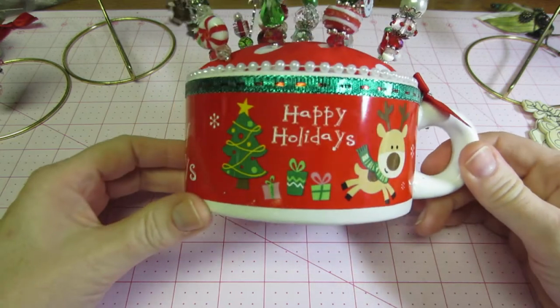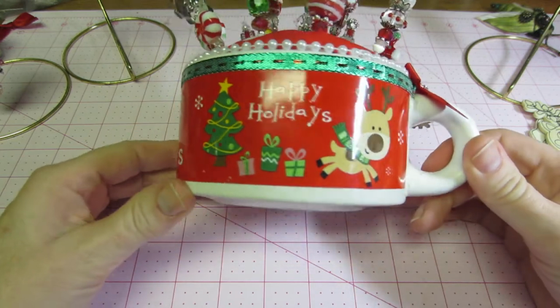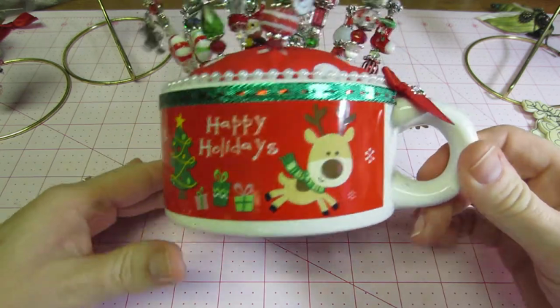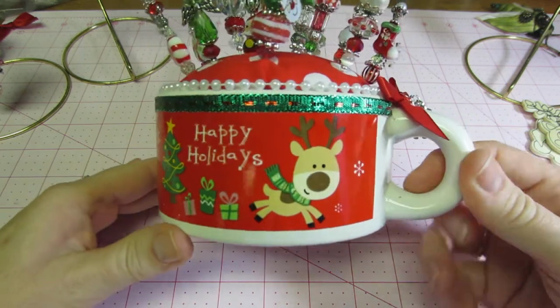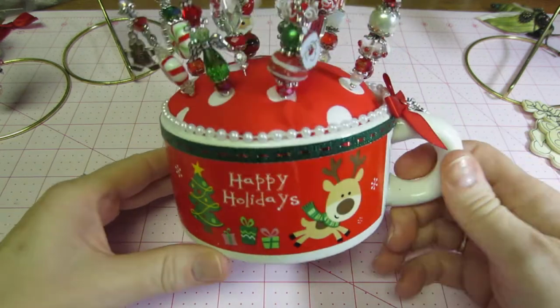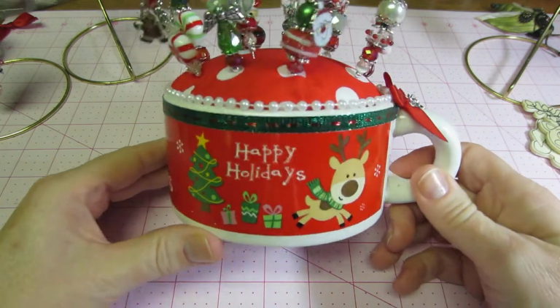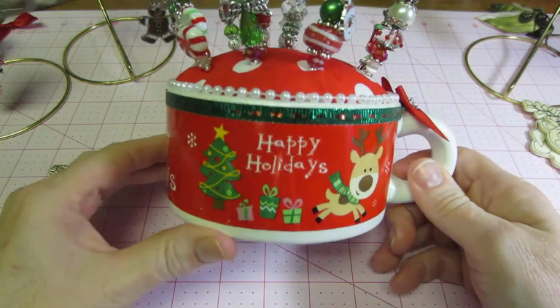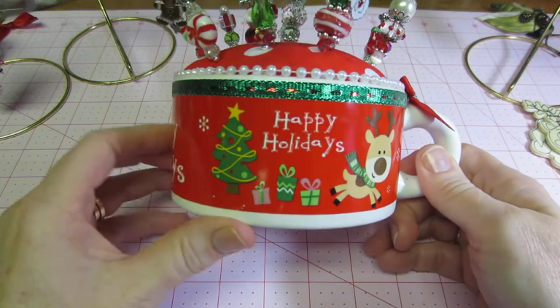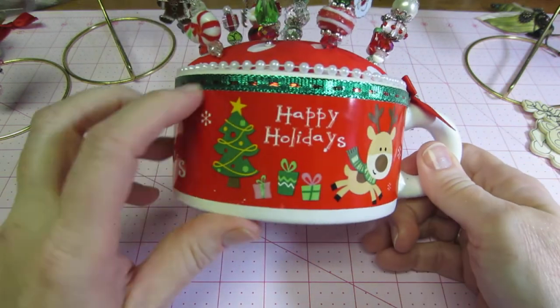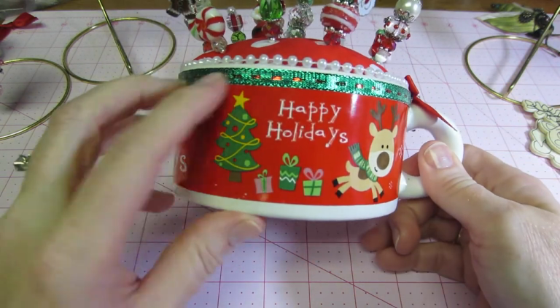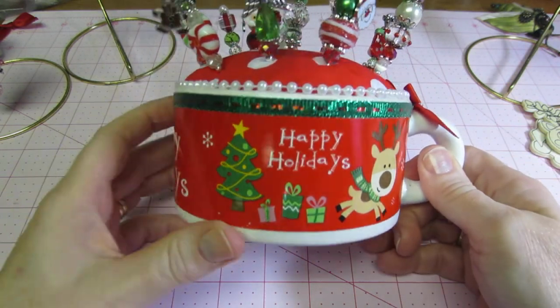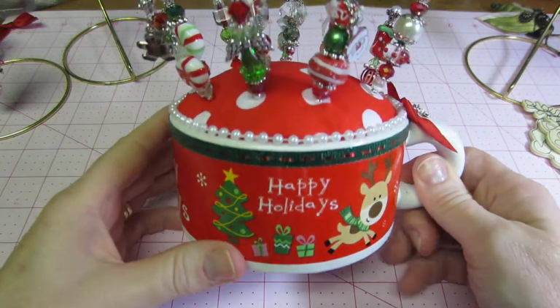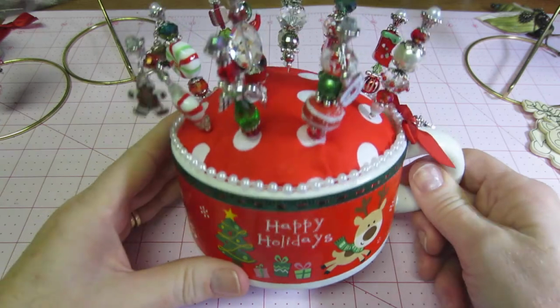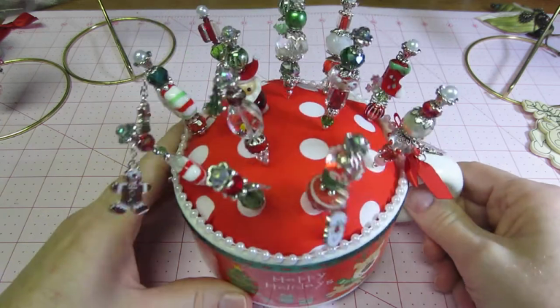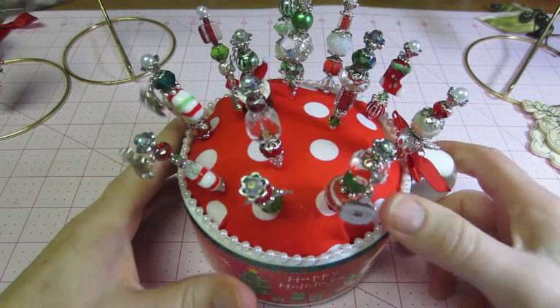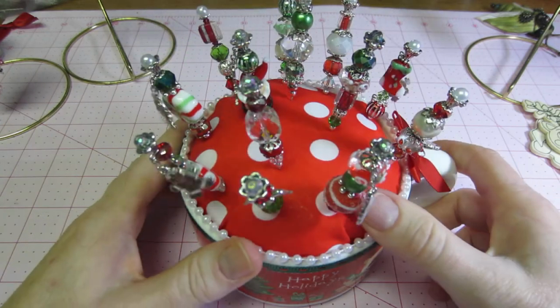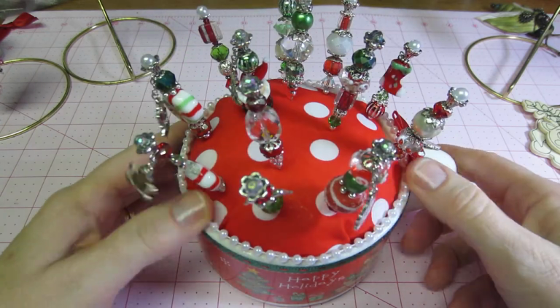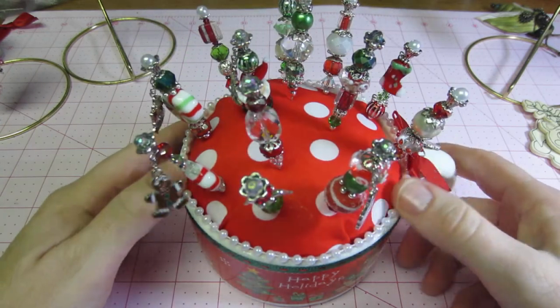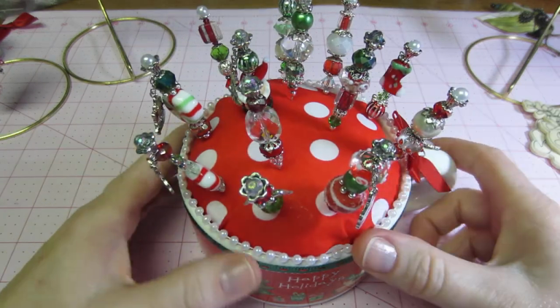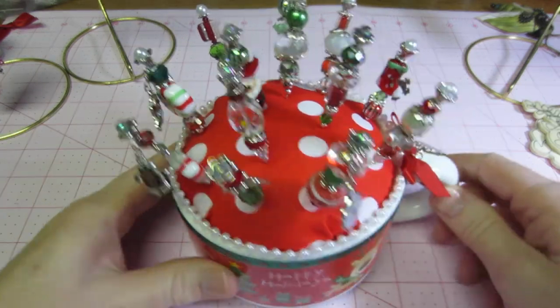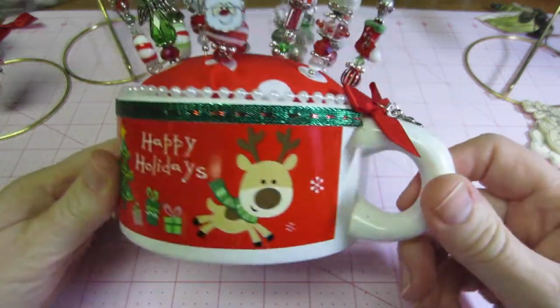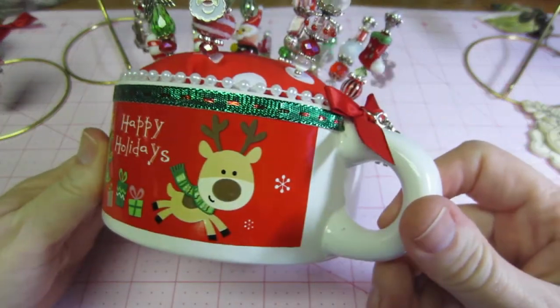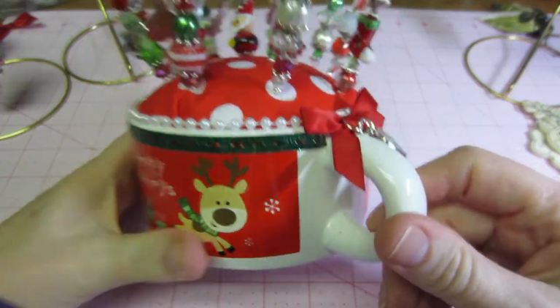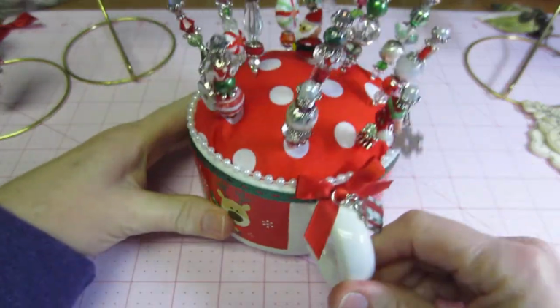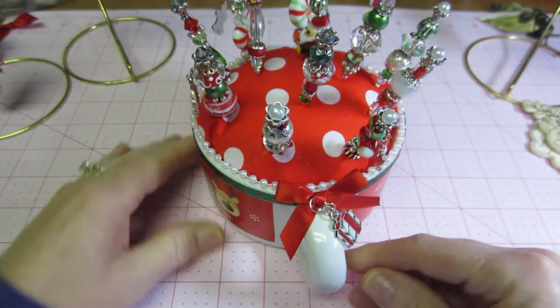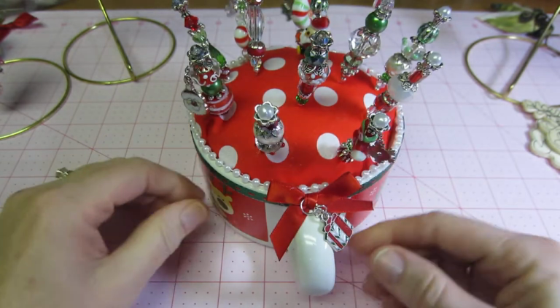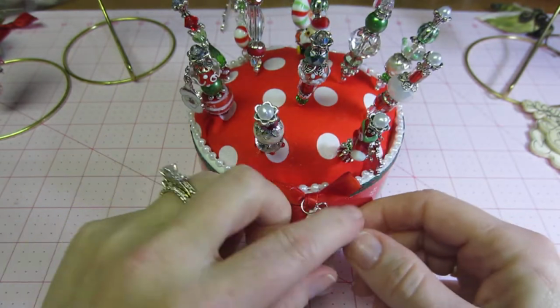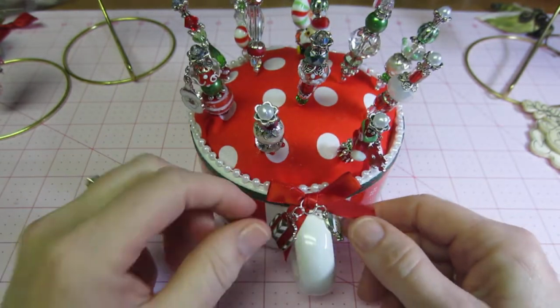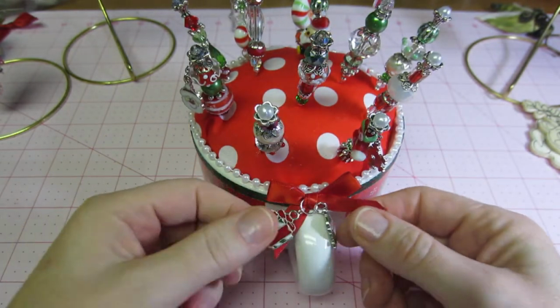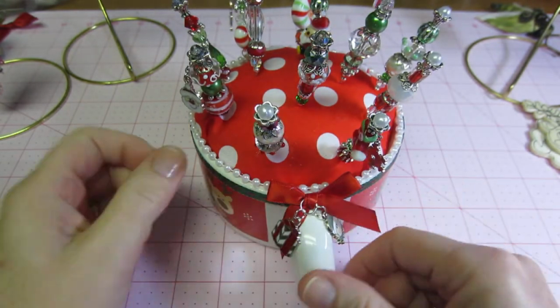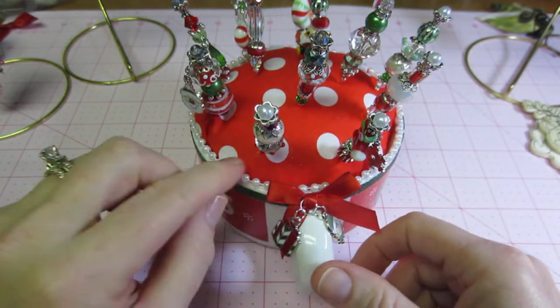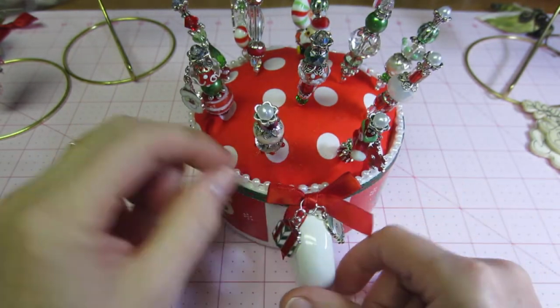I didn't have to decorate it very much. All I did was put this little ribbon on it and some pearls, and I put this little bow with a couple of charms hanging from the bow.